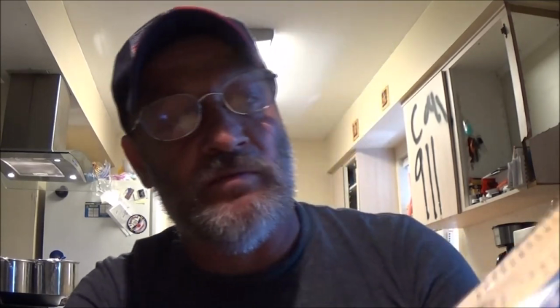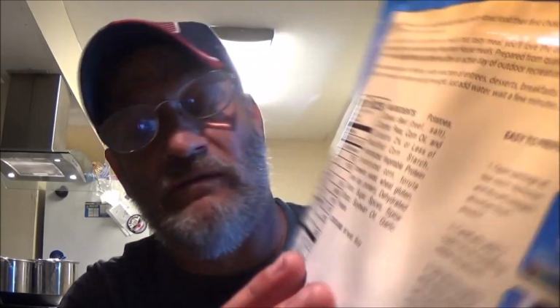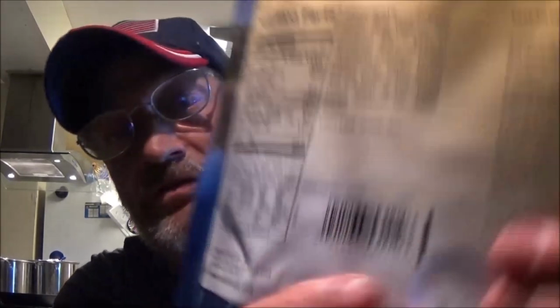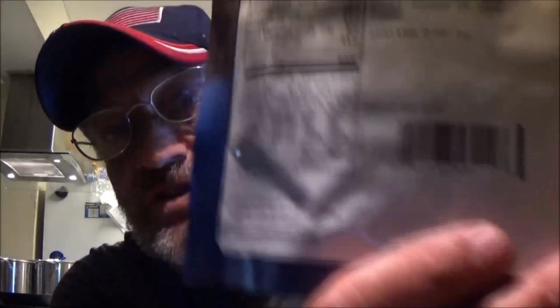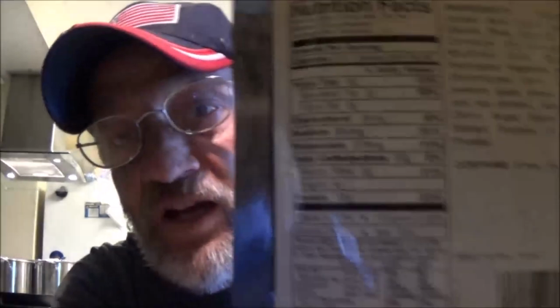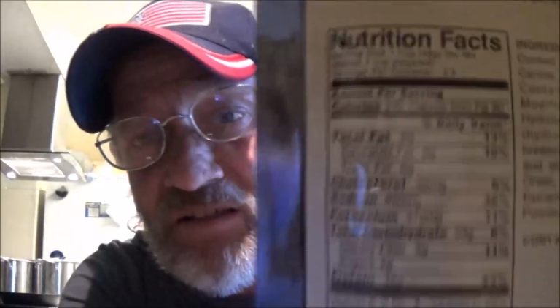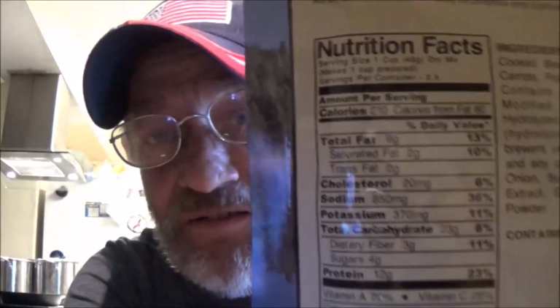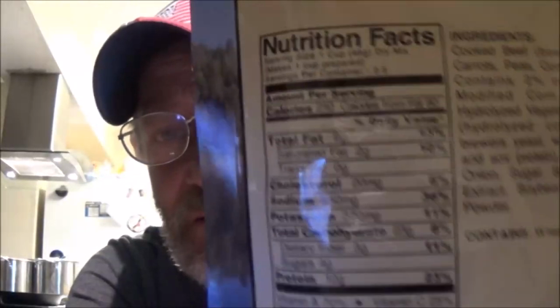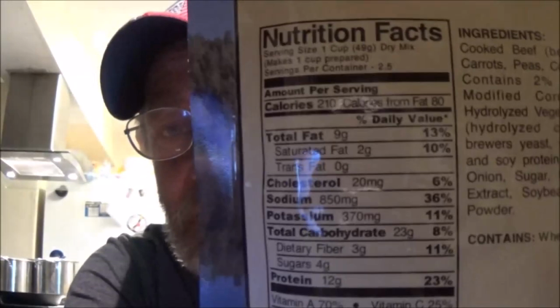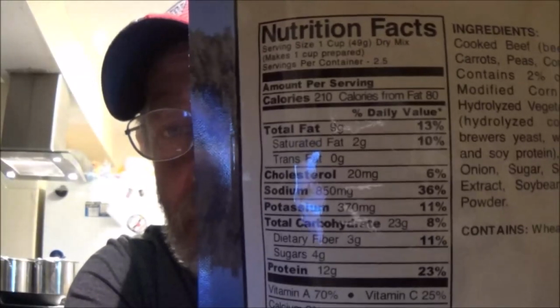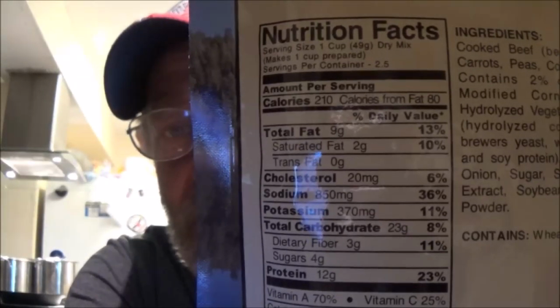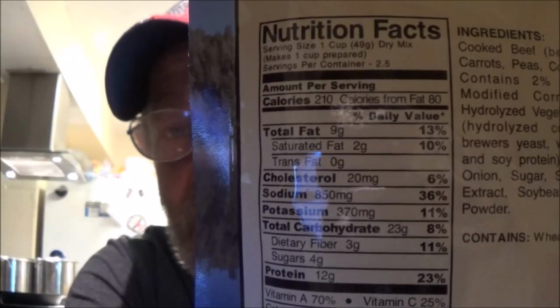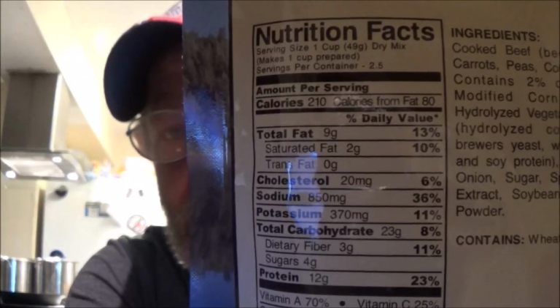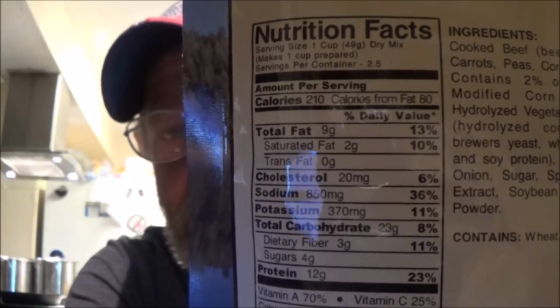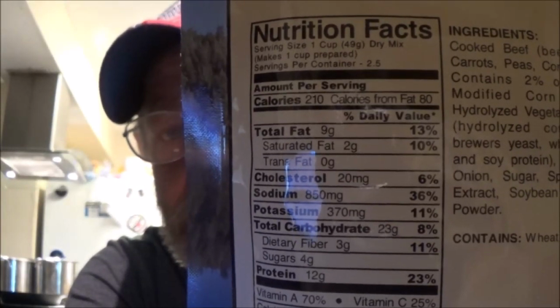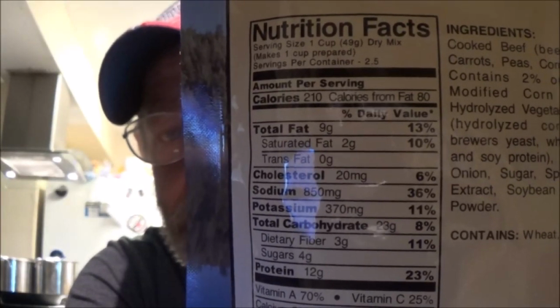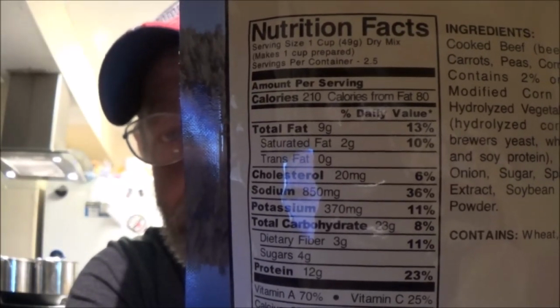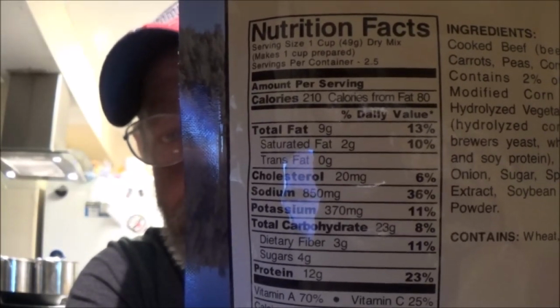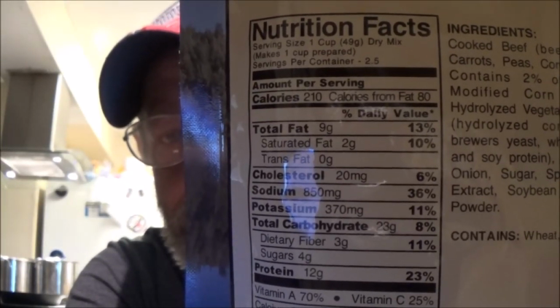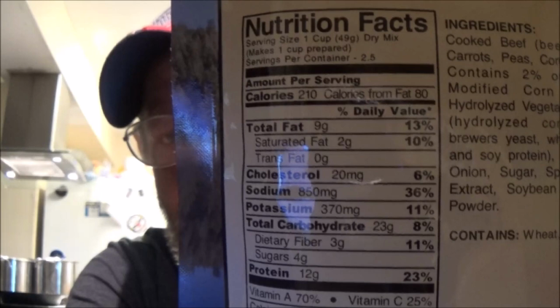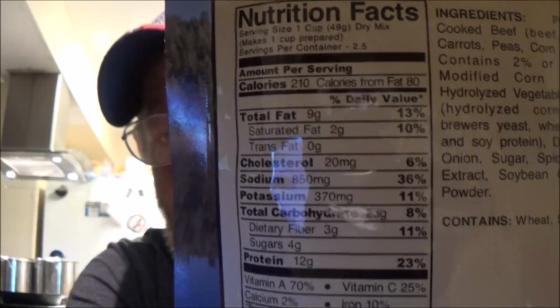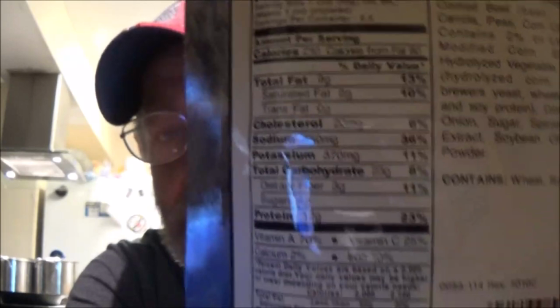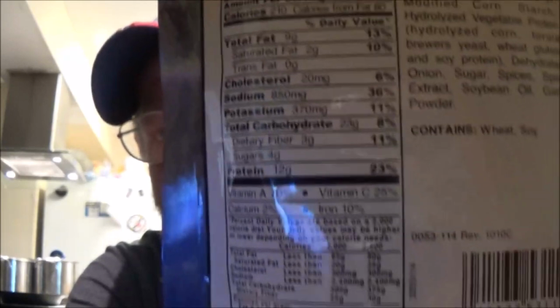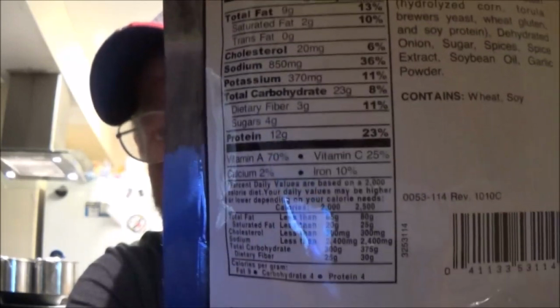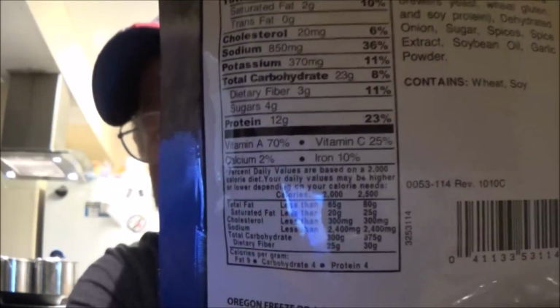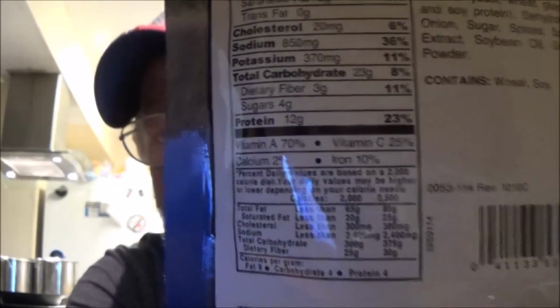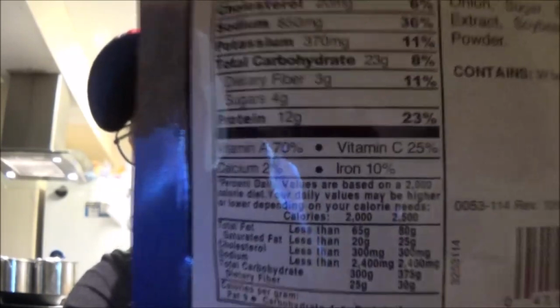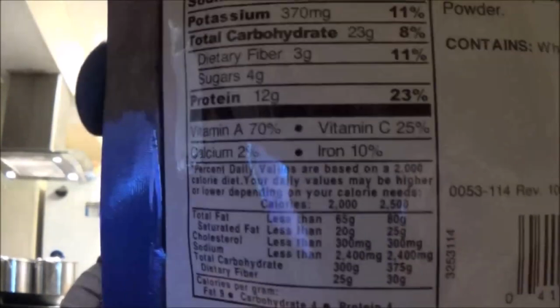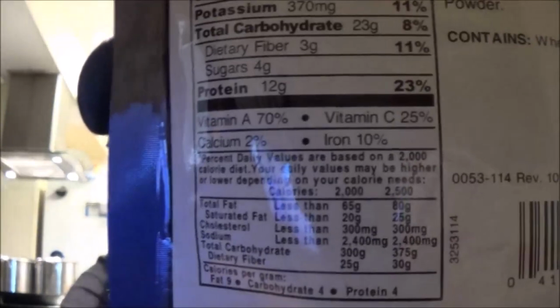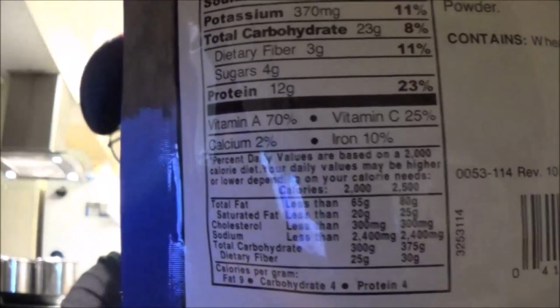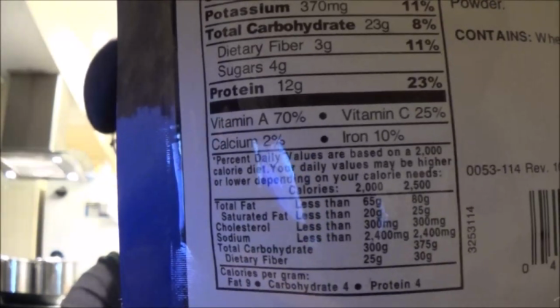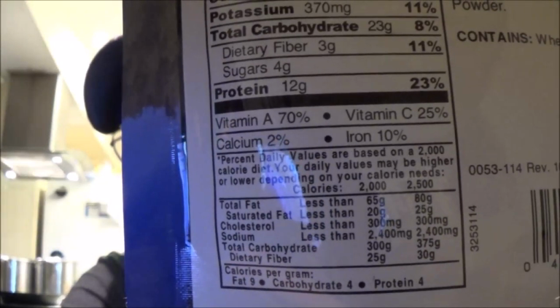Now I'm going to give you the nutrition facts here. You guys can pause that and read them. Let me move it up a little bit for you so you can read those.